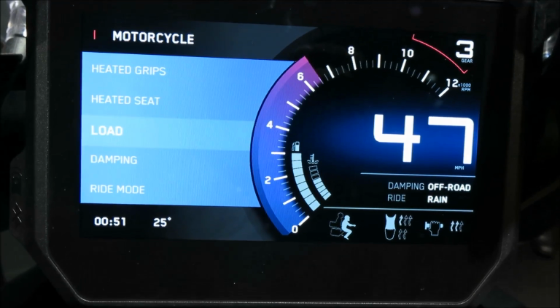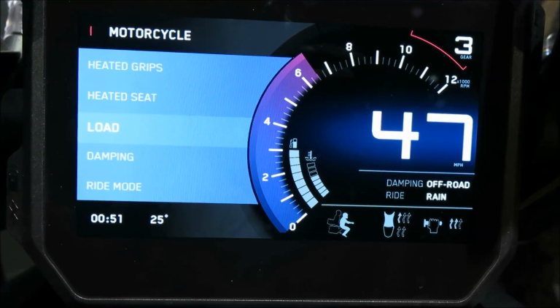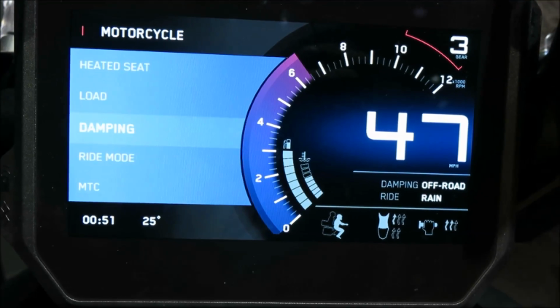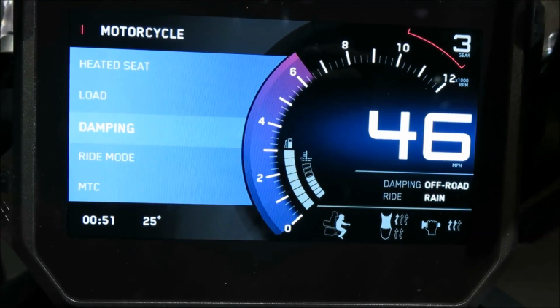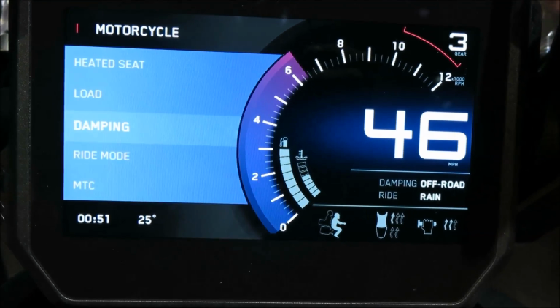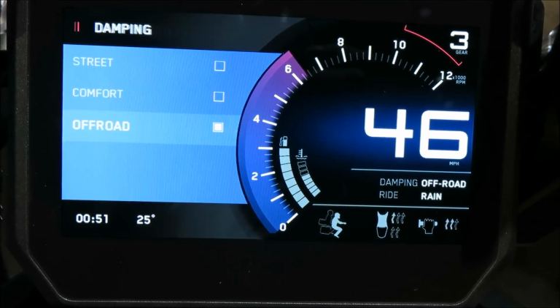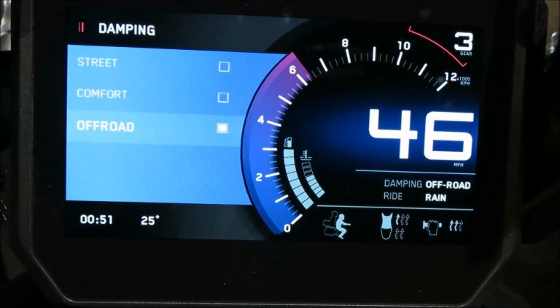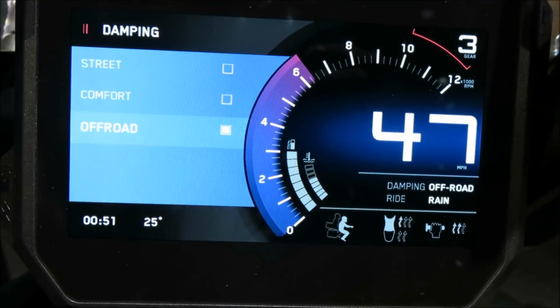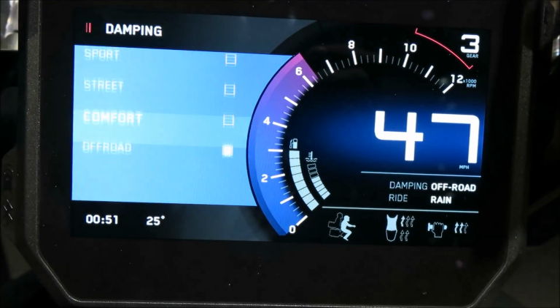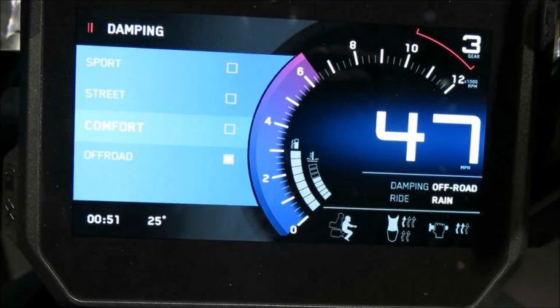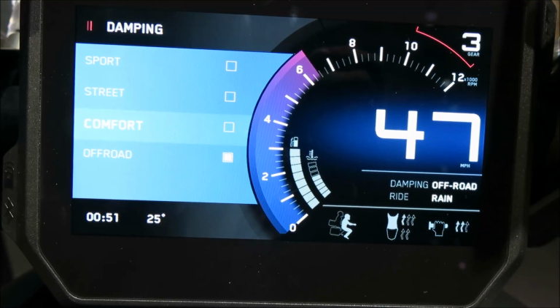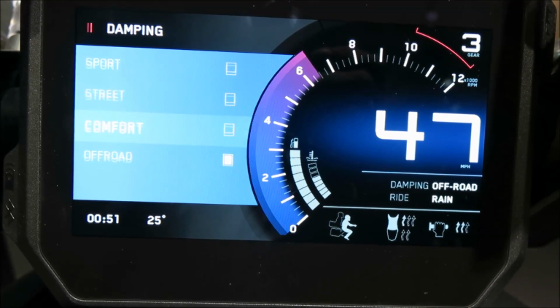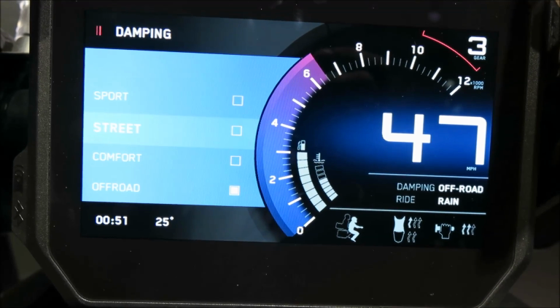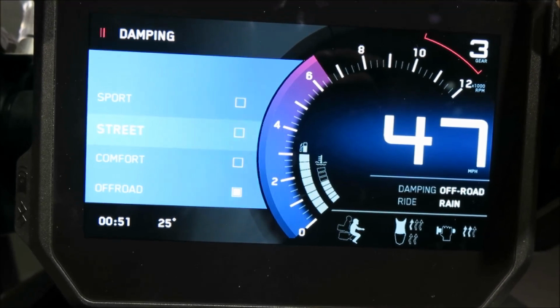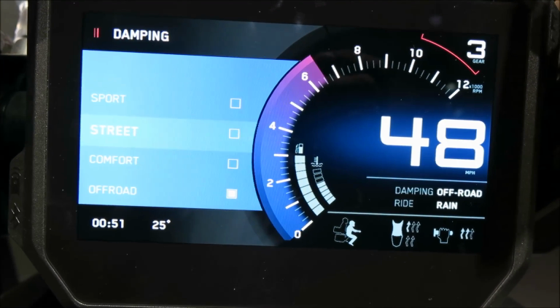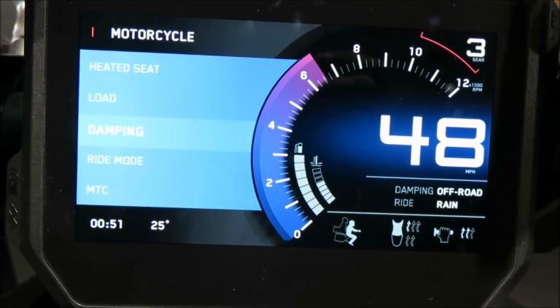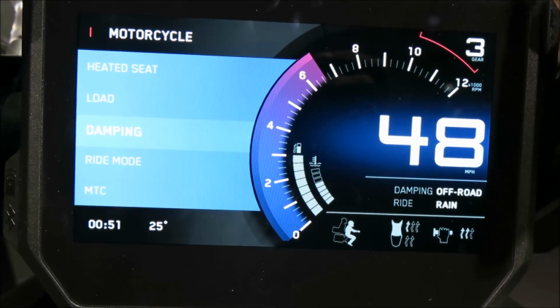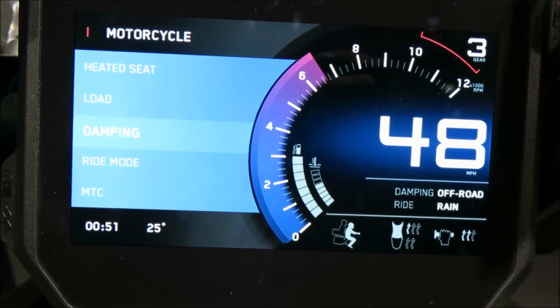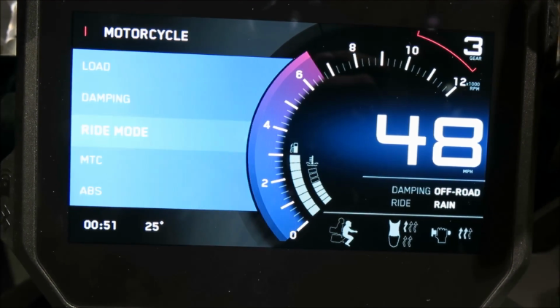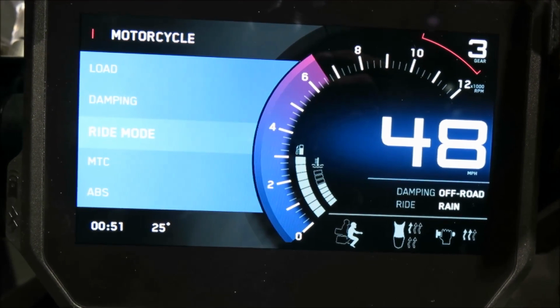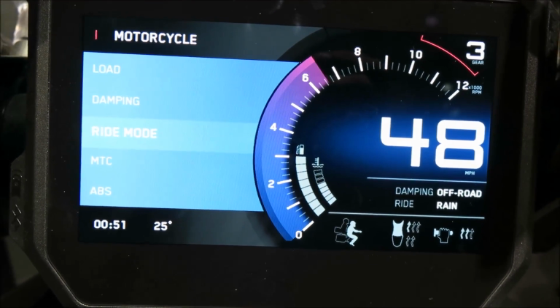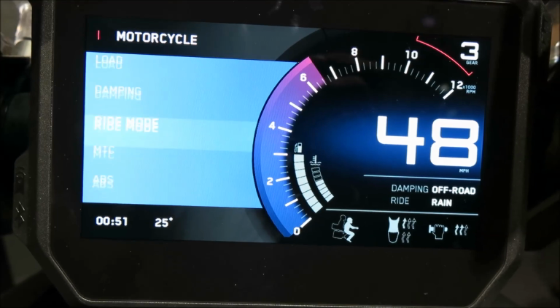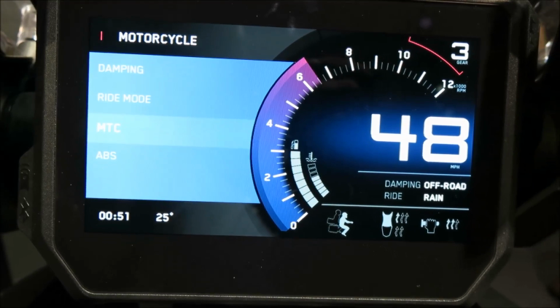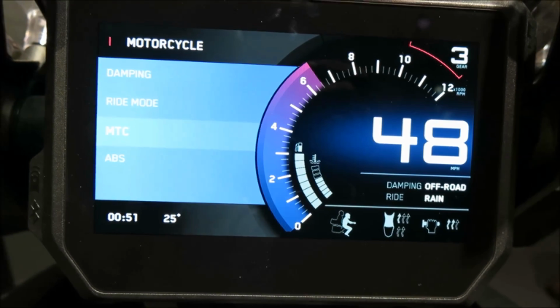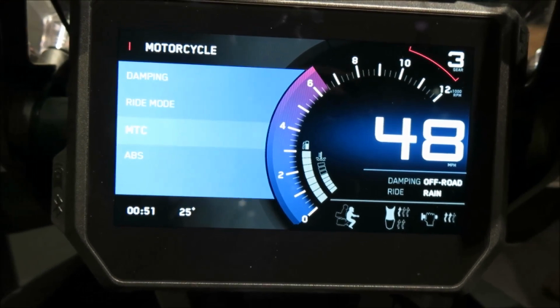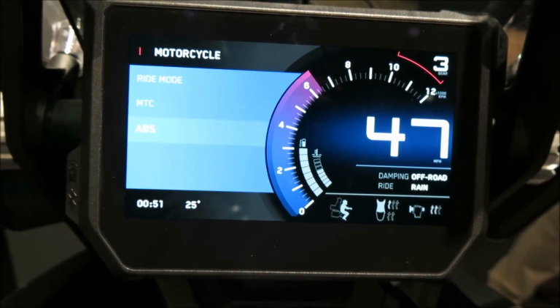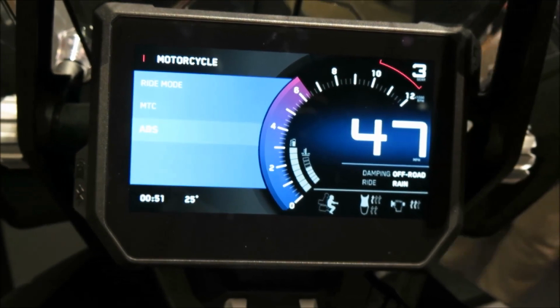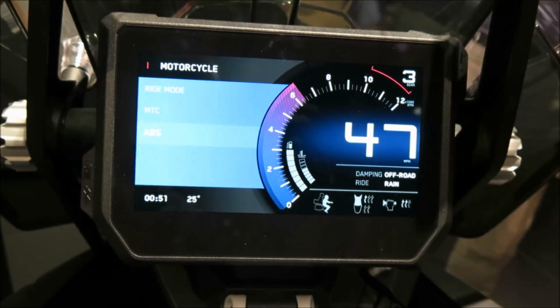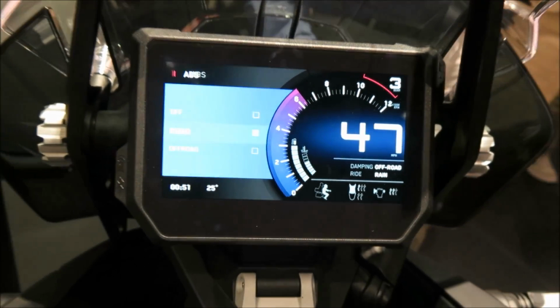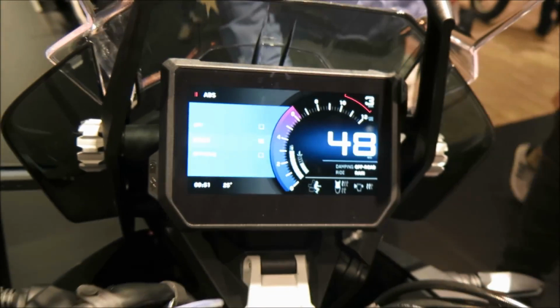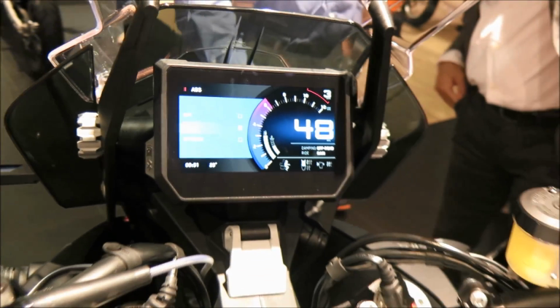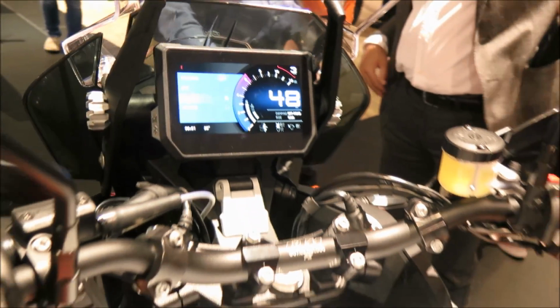Whatever your aspirations, the all-new KTM 1290 Super Duke GT sports tourer stirs anticipation. Rocket off towards the horizon in search of the ultimate stretch of tarmac to unleash its devastating power upon.